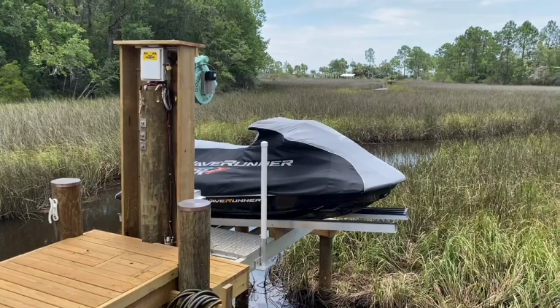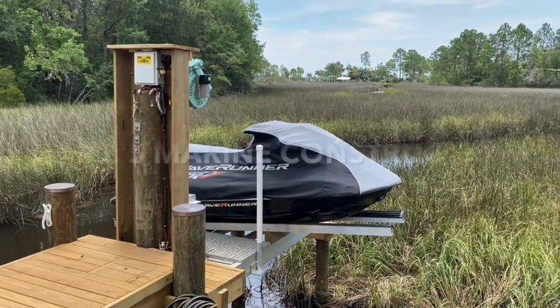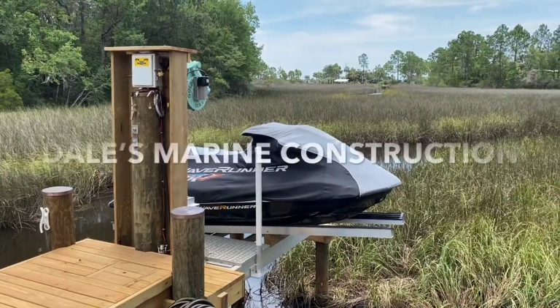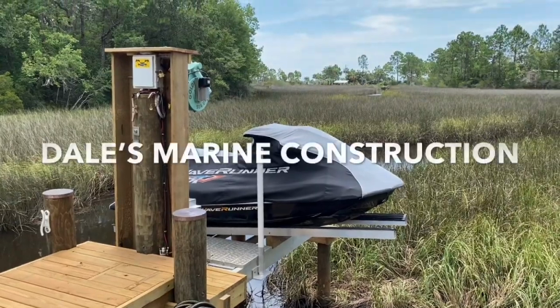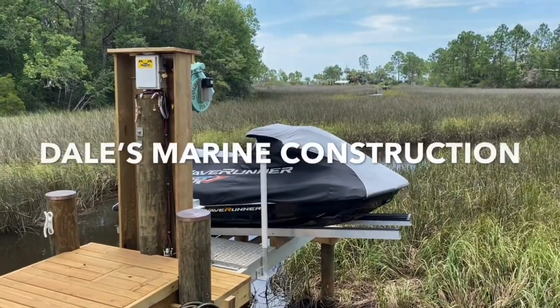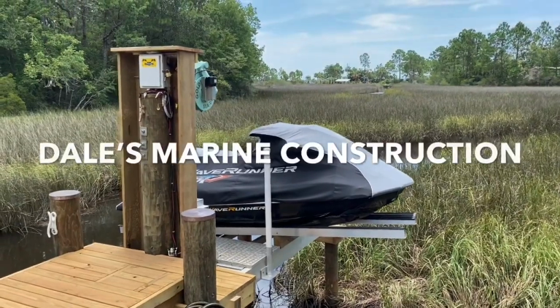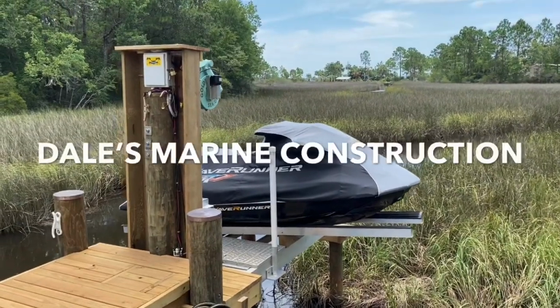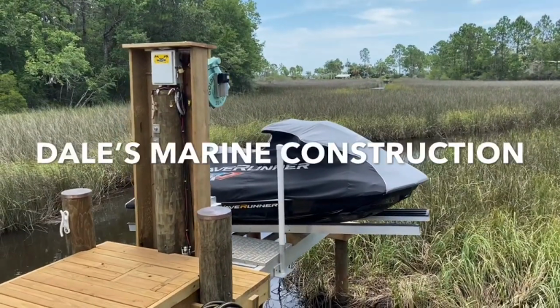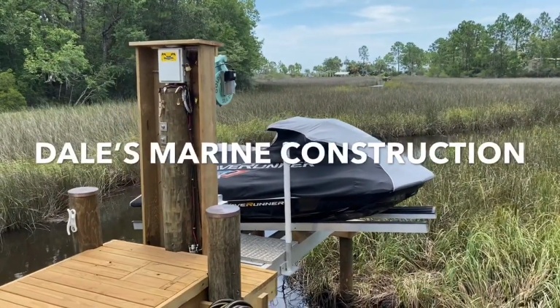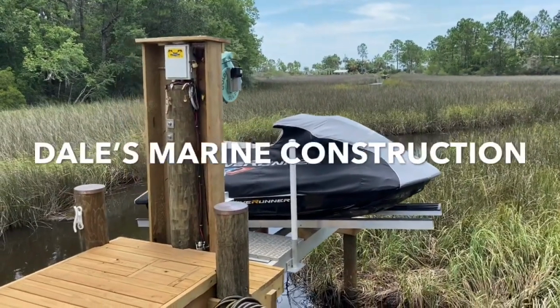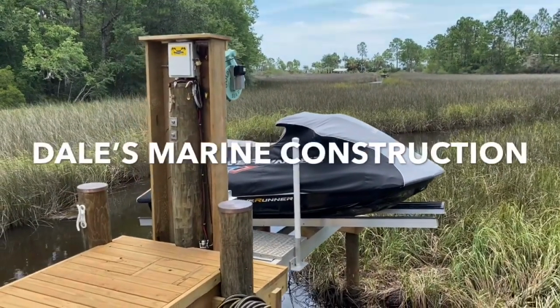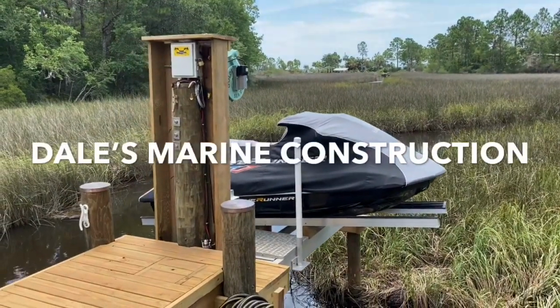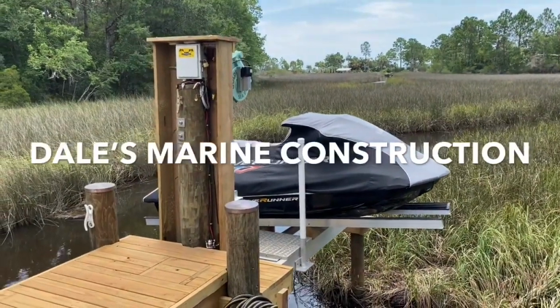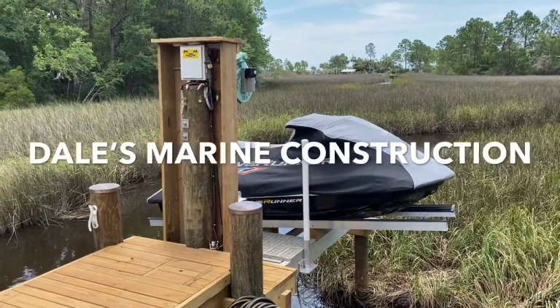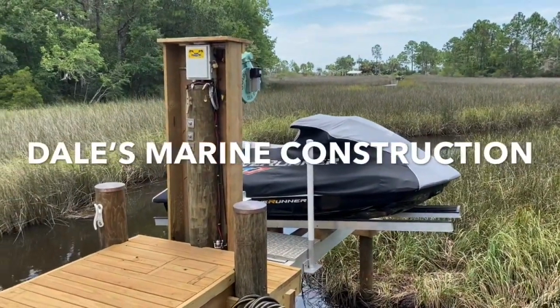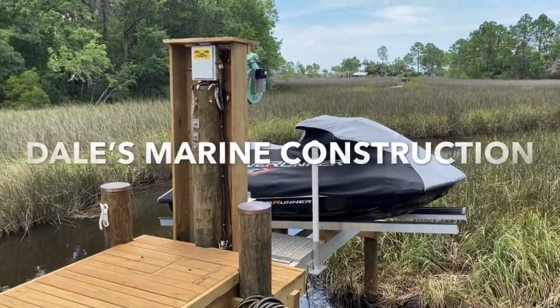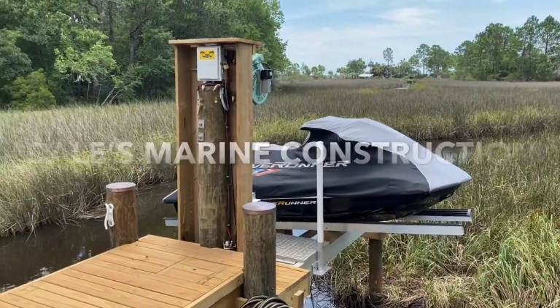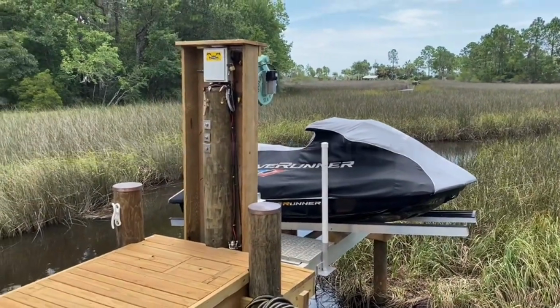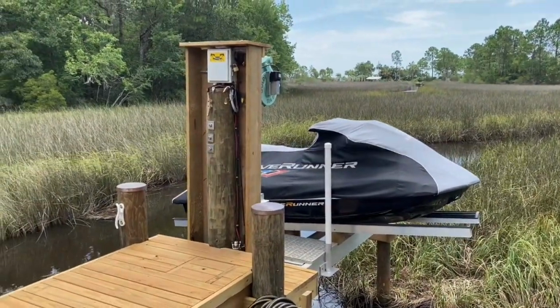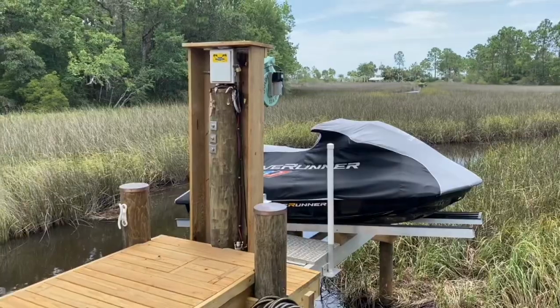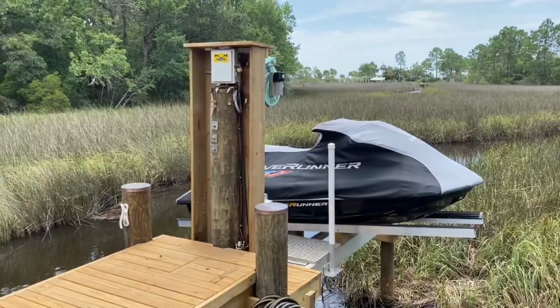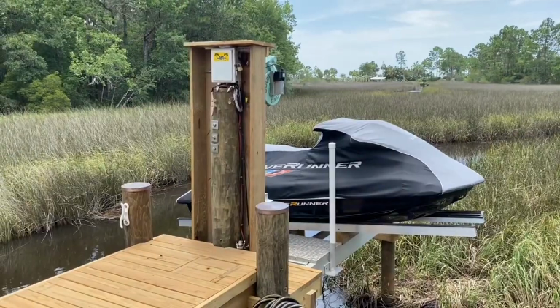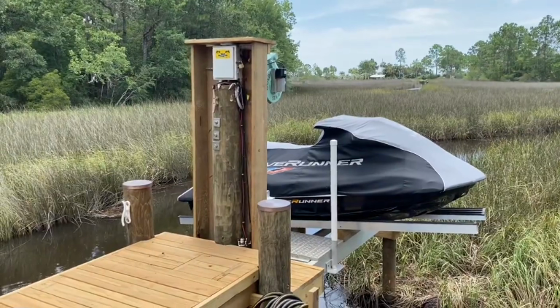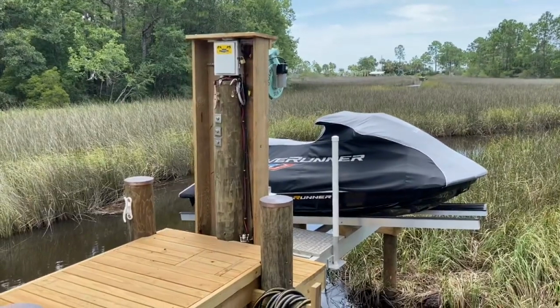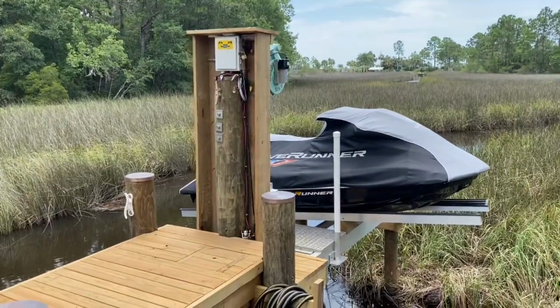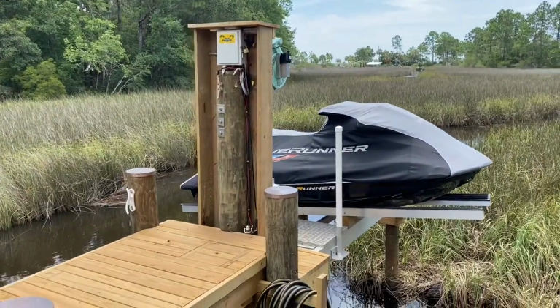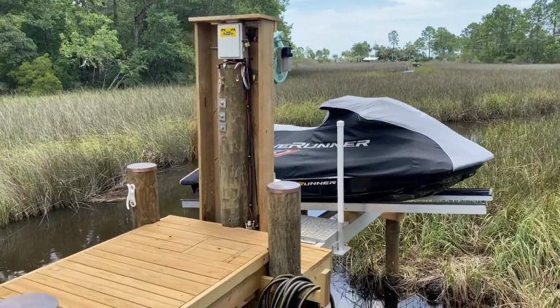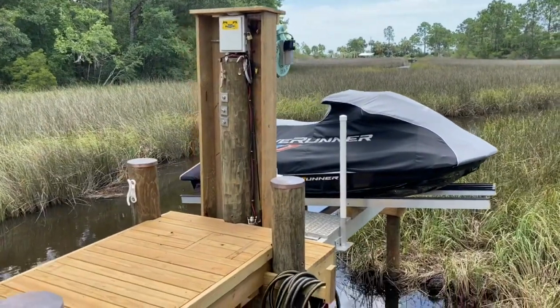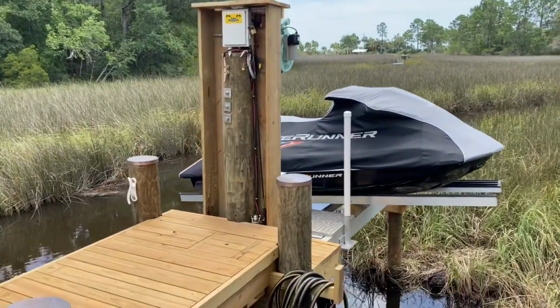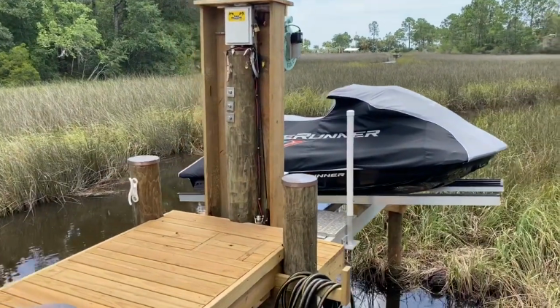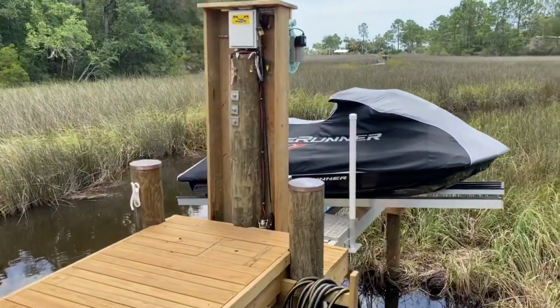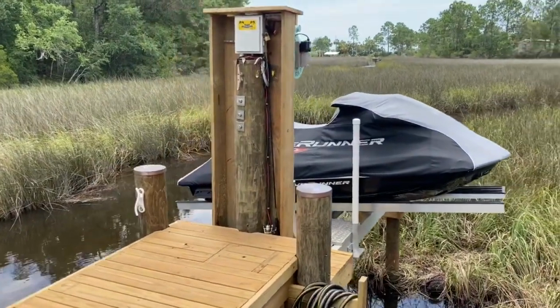Hey y'all, here's the solution to power problems. If you can't get powered down your dock or you're just too far away from it, we've got a solar power system for a jet ski lift.